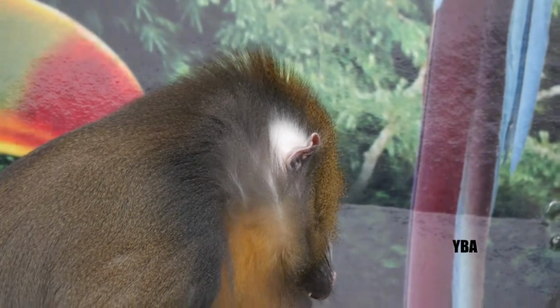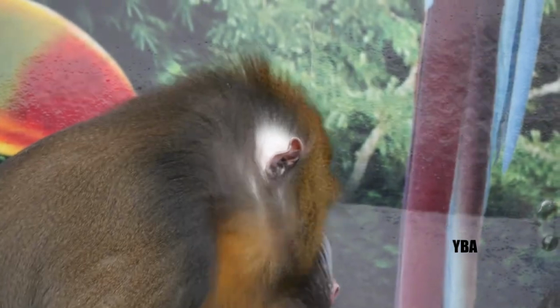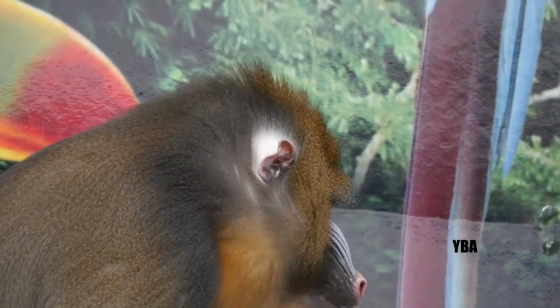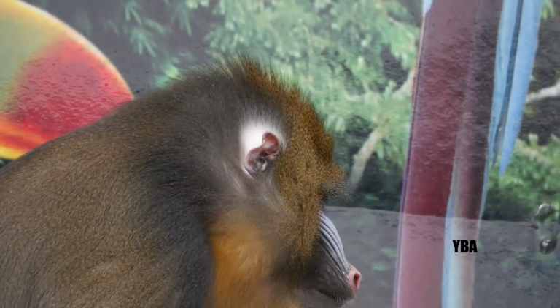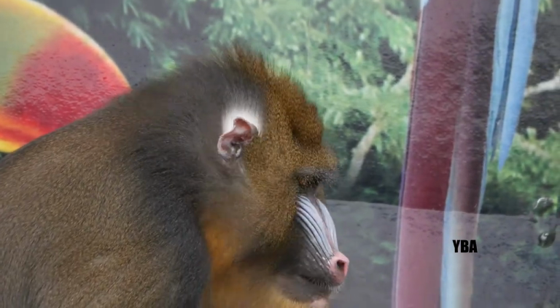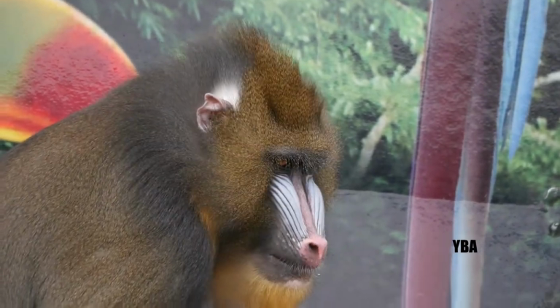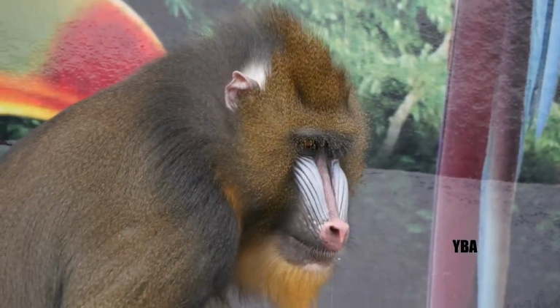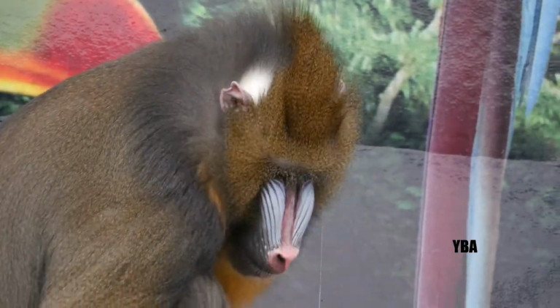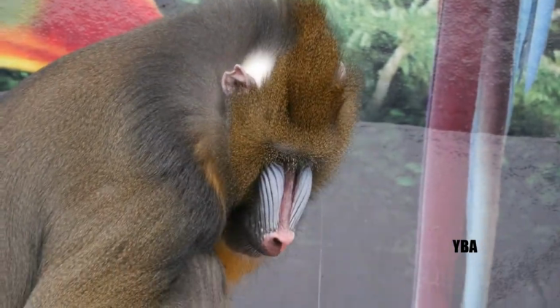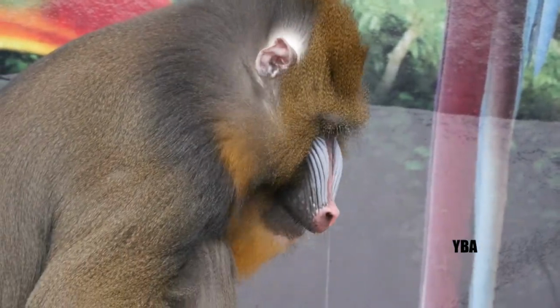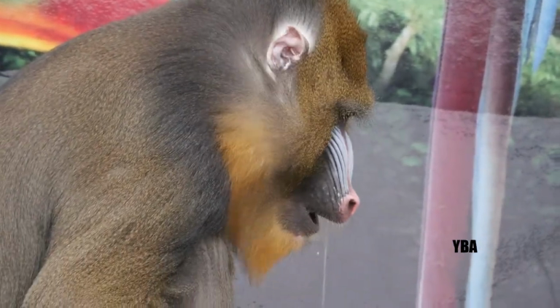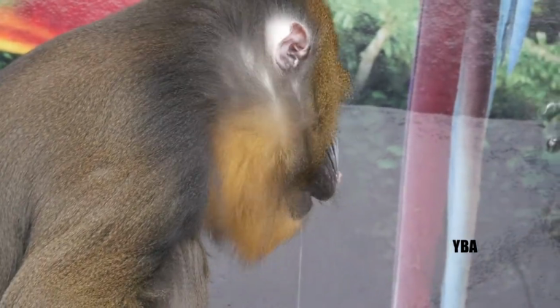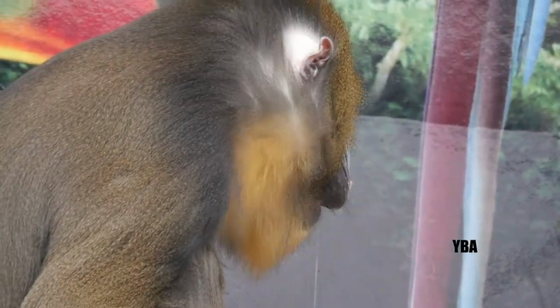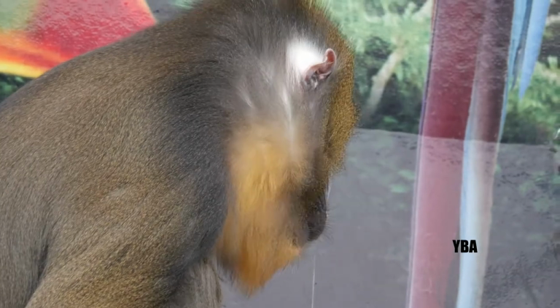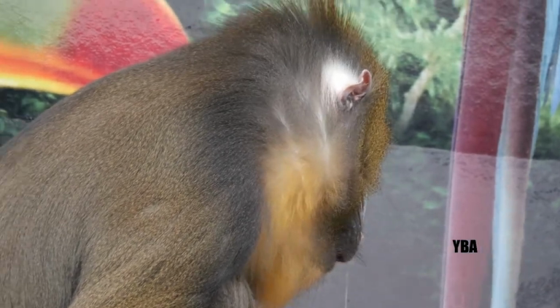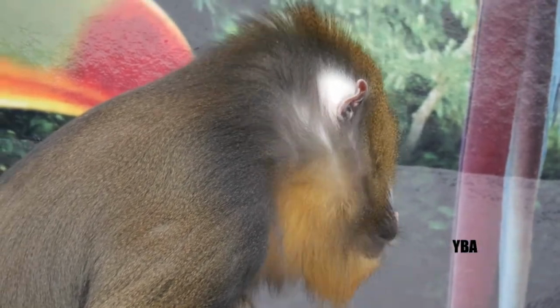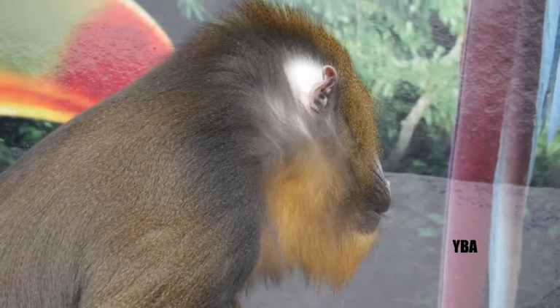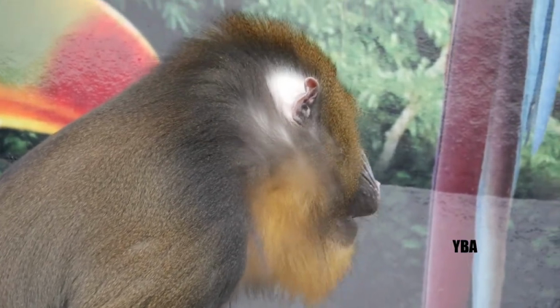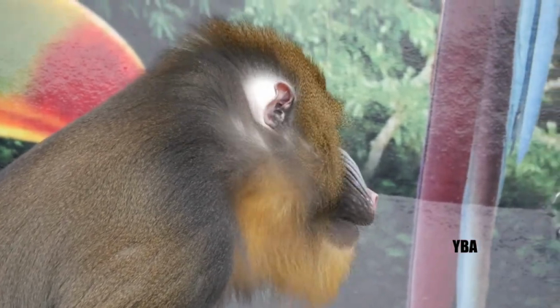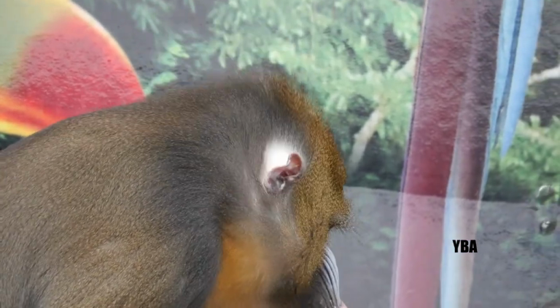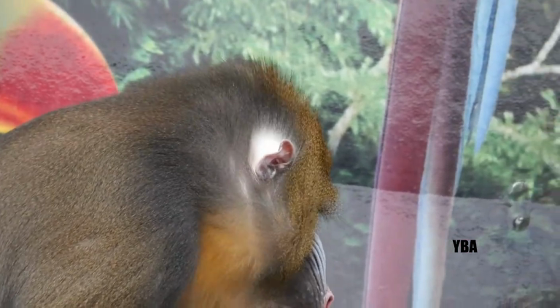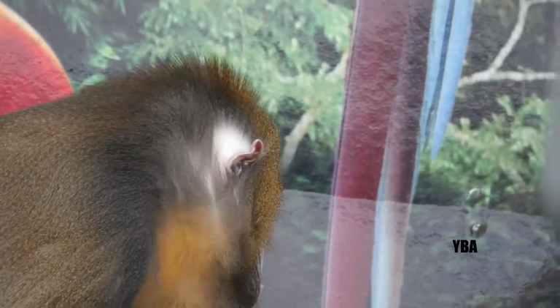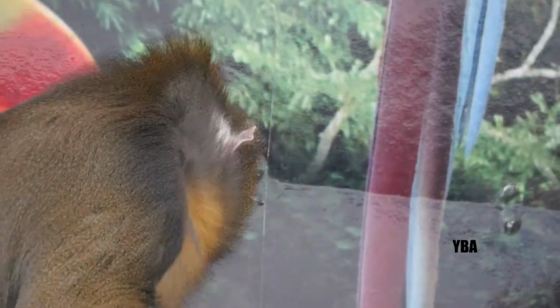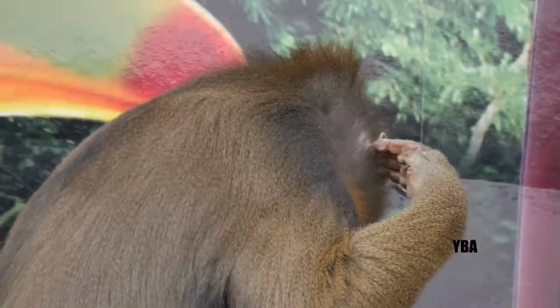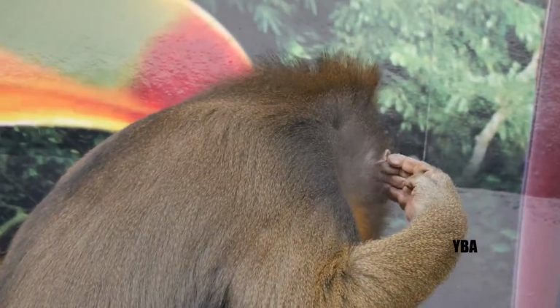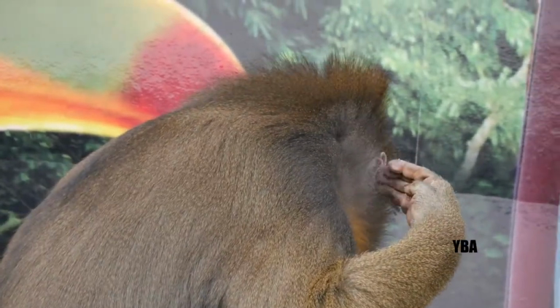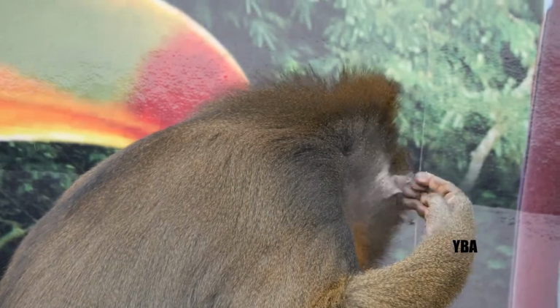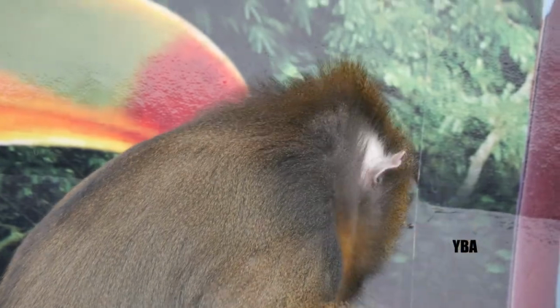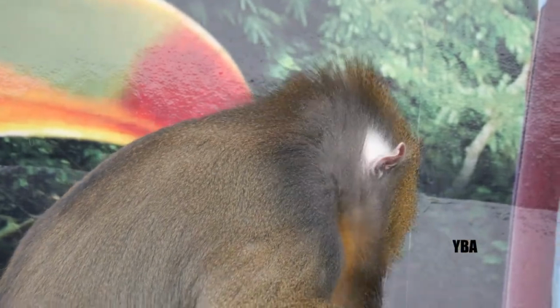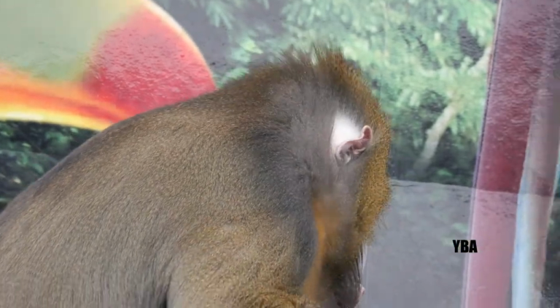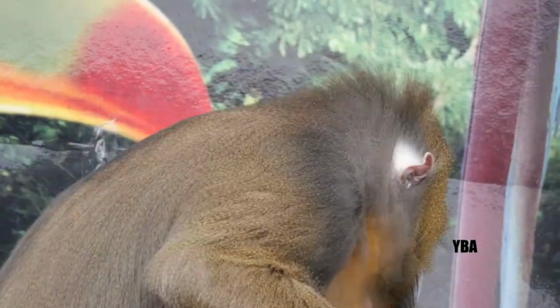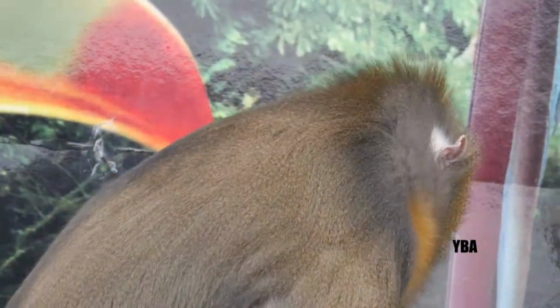That's a special treat to get to see one of these guys. They're extremely endangered. Only a few thousand of them remain in the entire world. Unfortunately, habitat loss and destruction are a big problem, as well as something called the bushmeat trade — that's where they actually eat them in that part of the world.